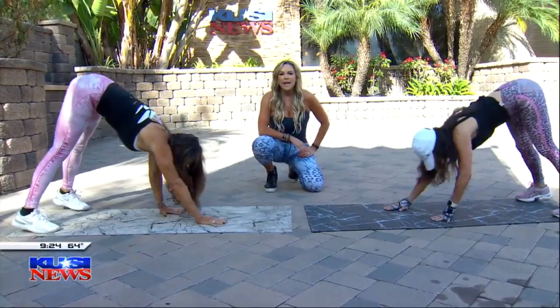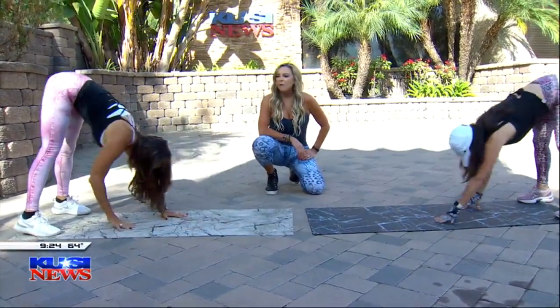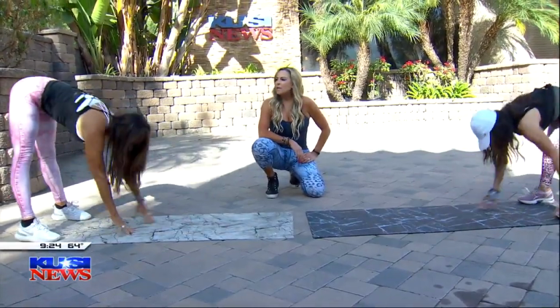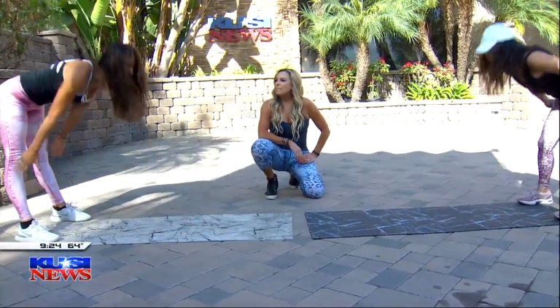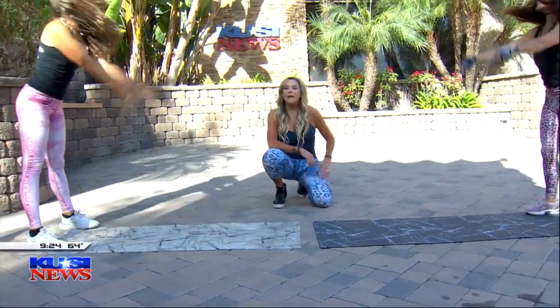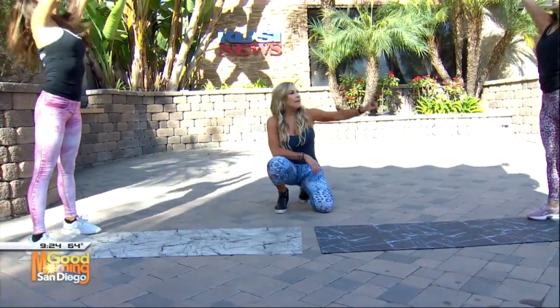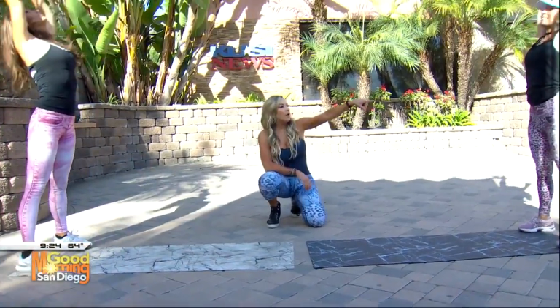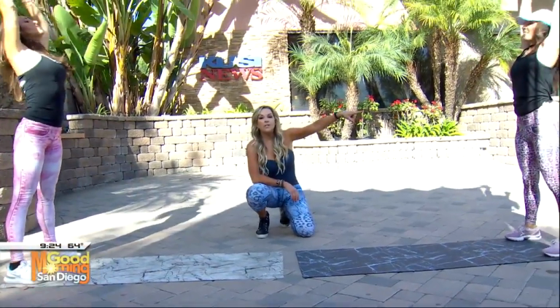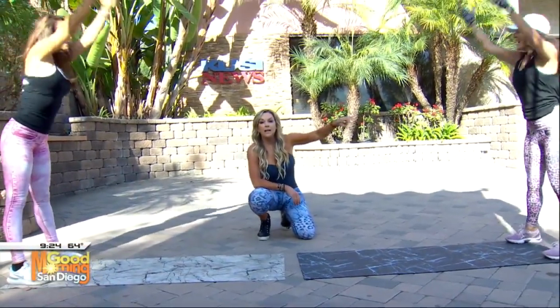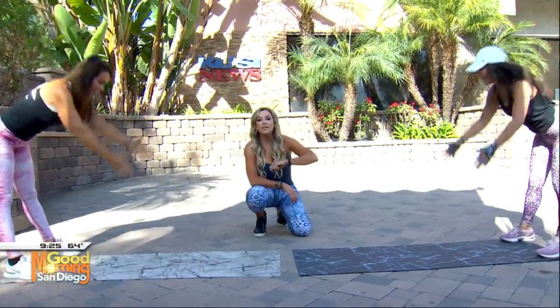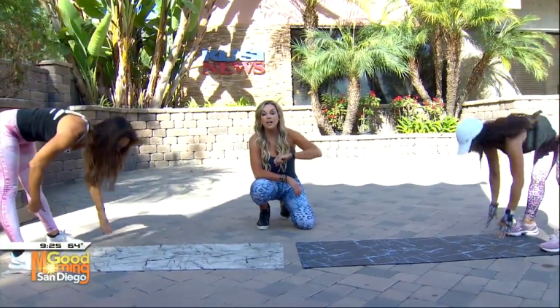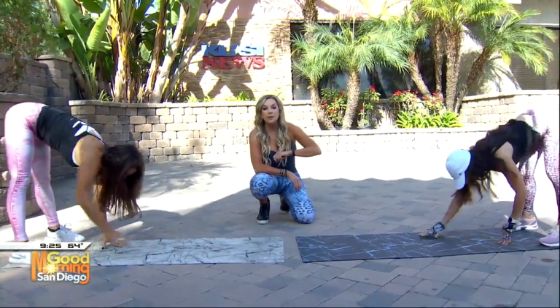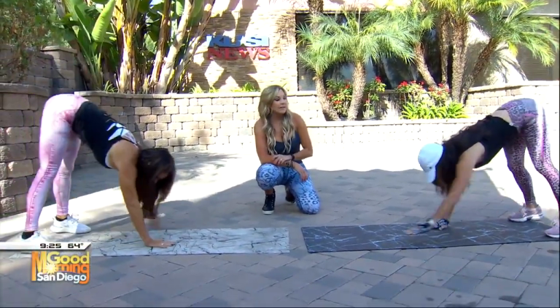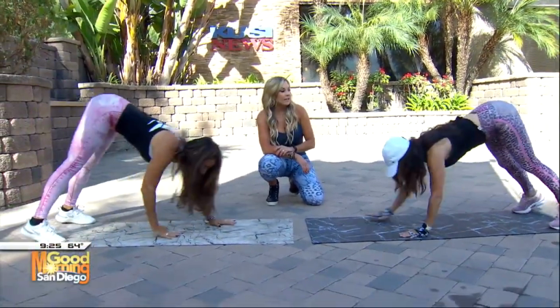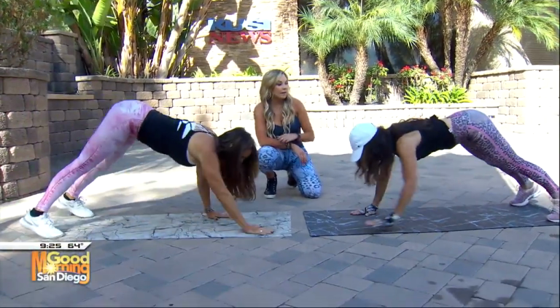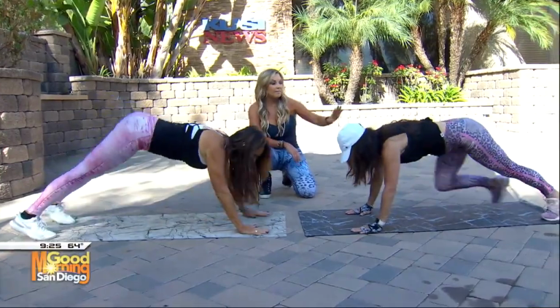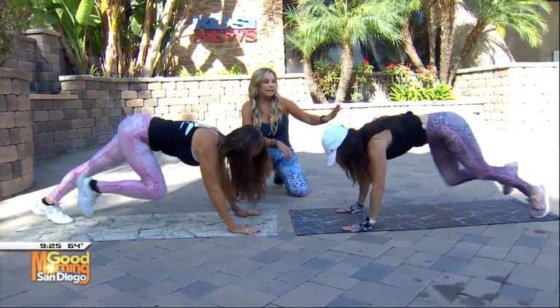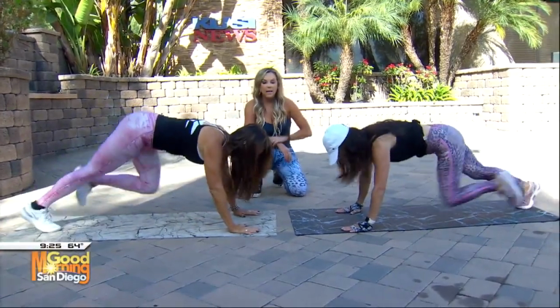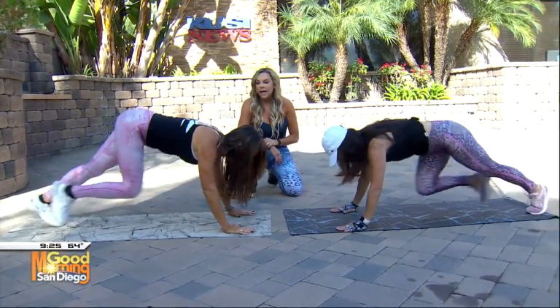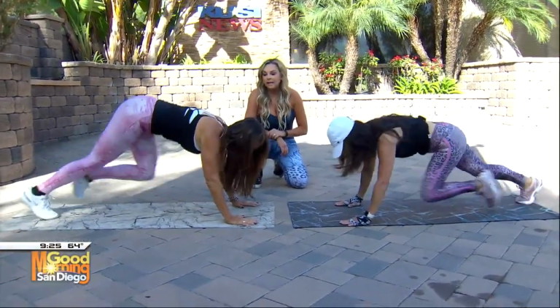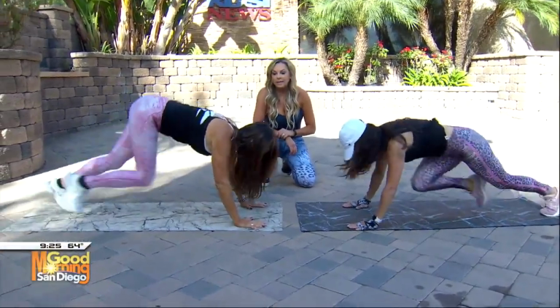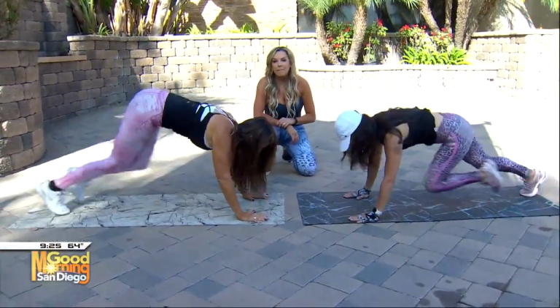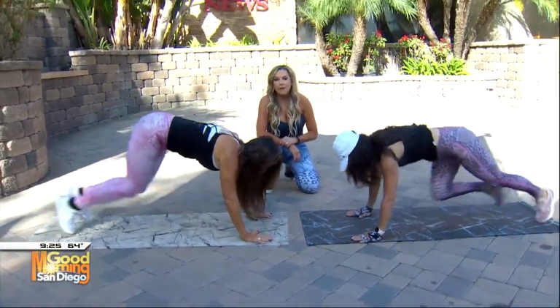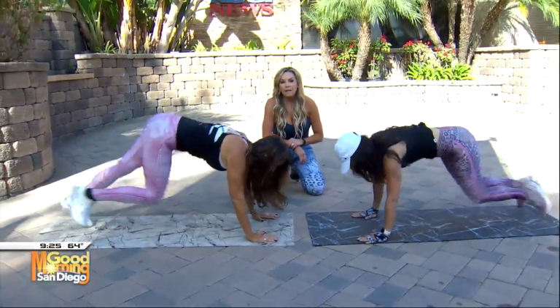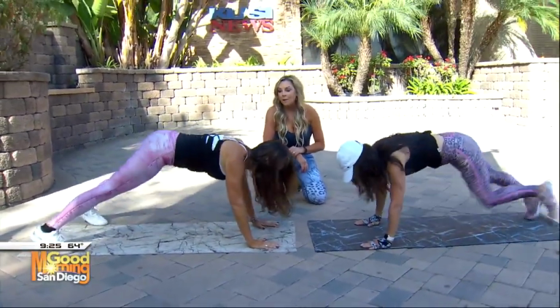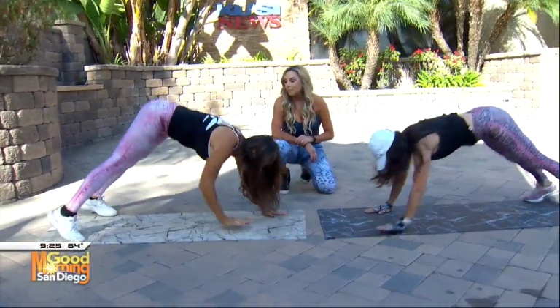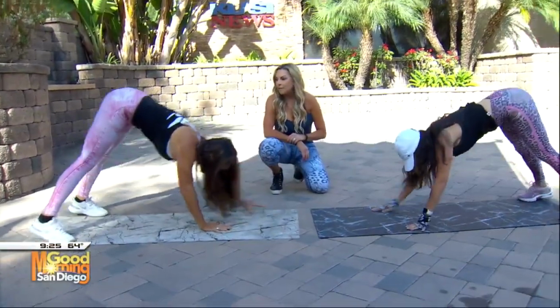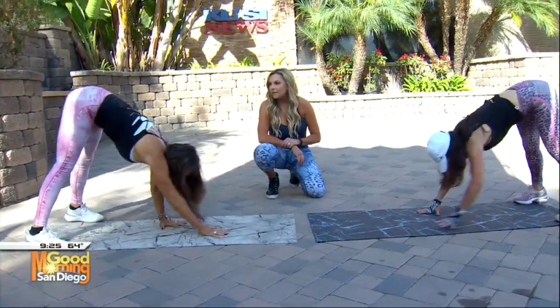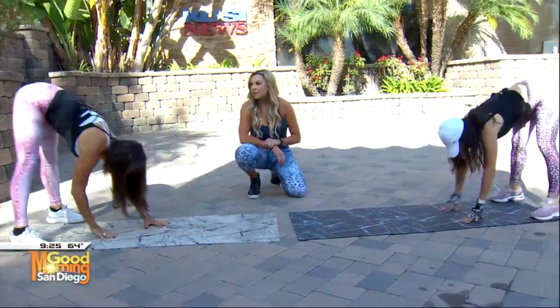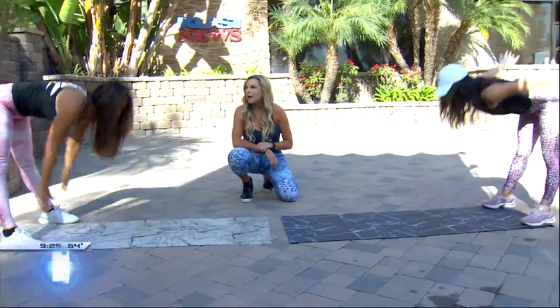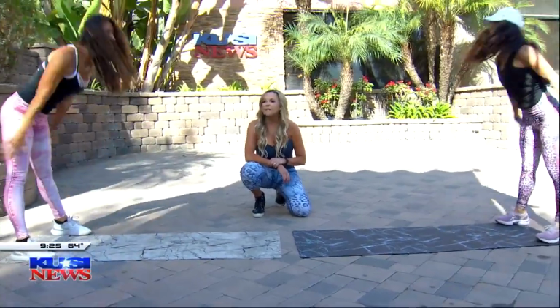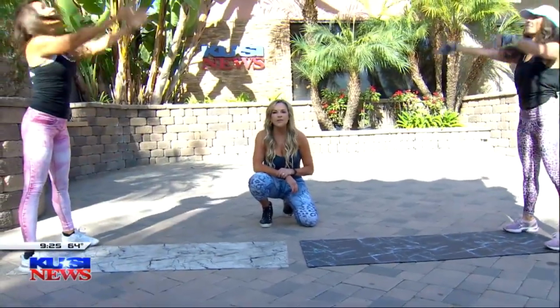If you want to get a hold of Michelle, it's michelle_fitness on her Instagram — she's amazing. And kathybabcock.com as well. These two are amazing professionals.